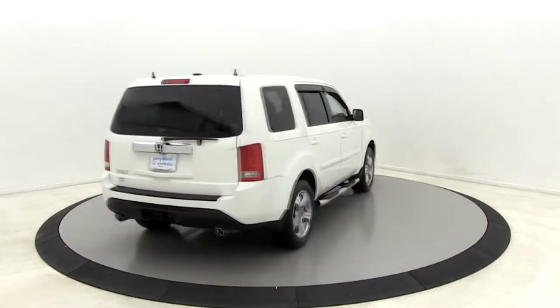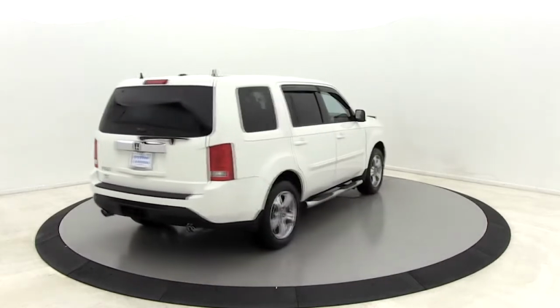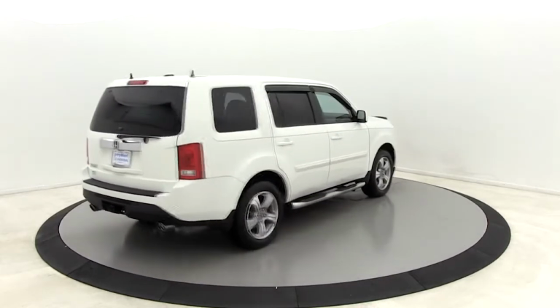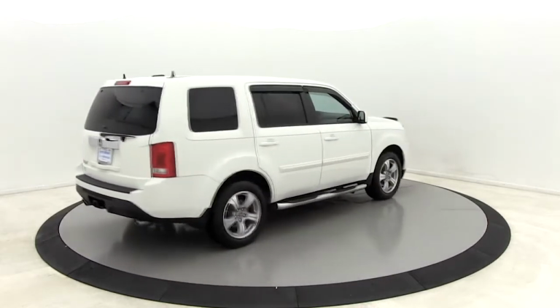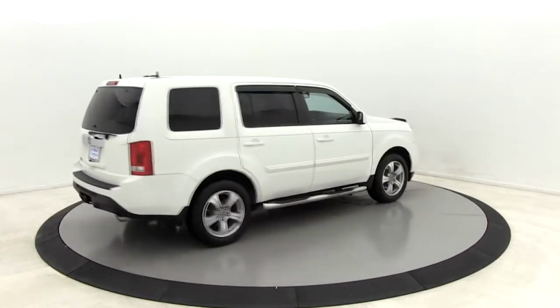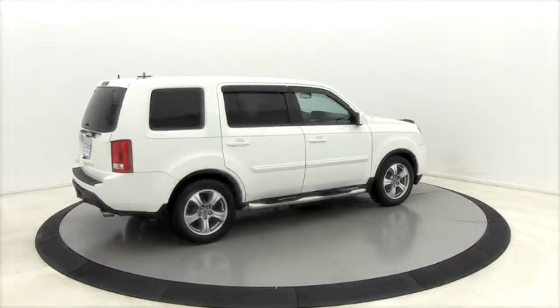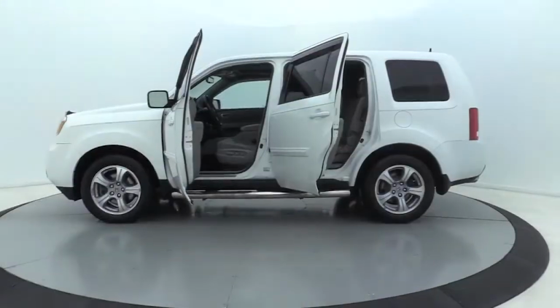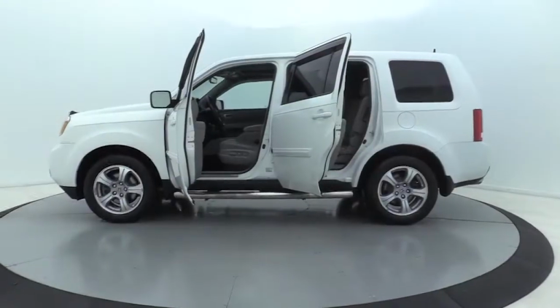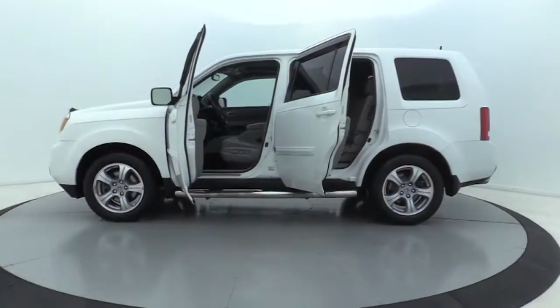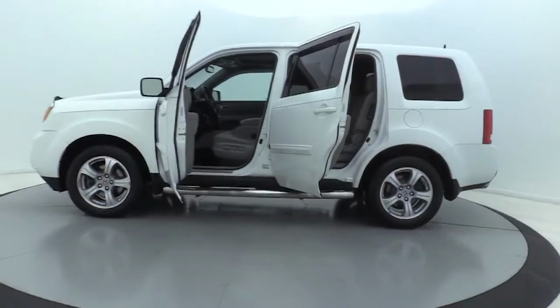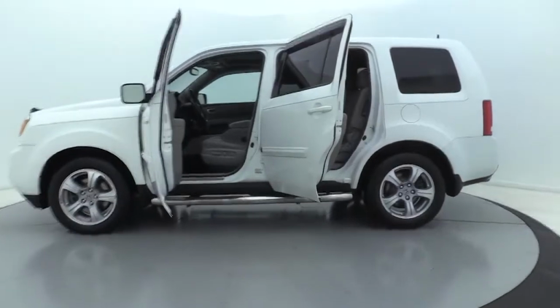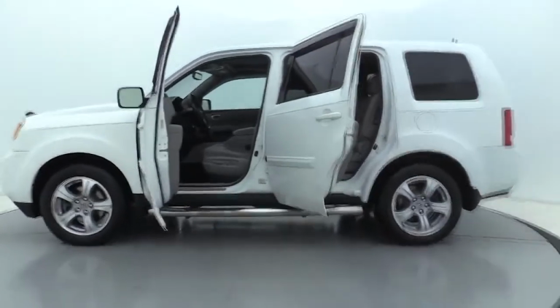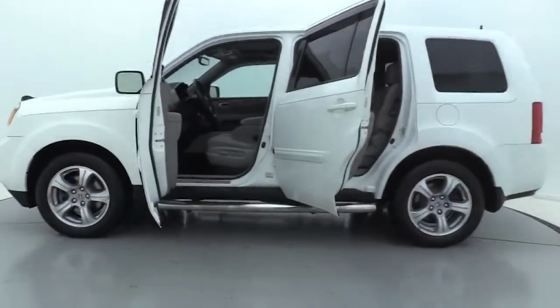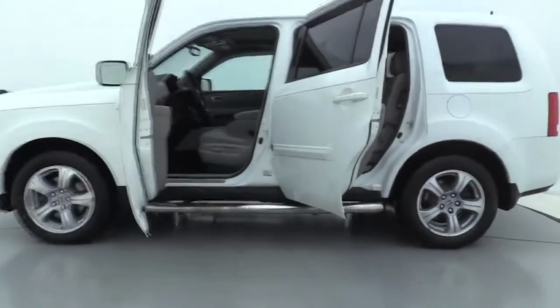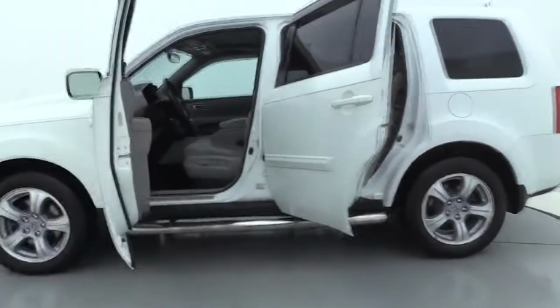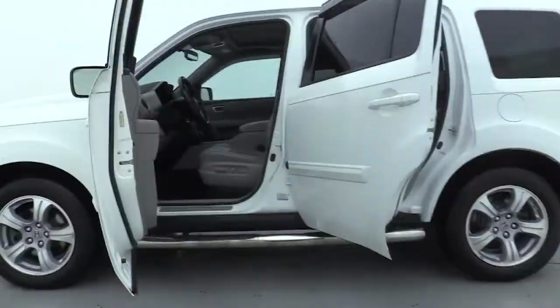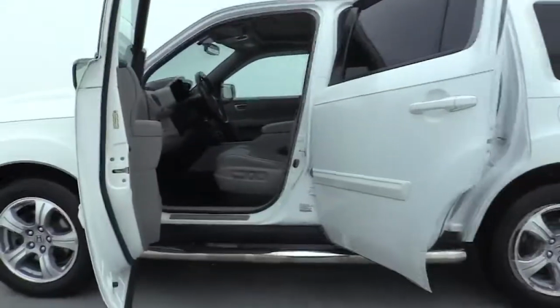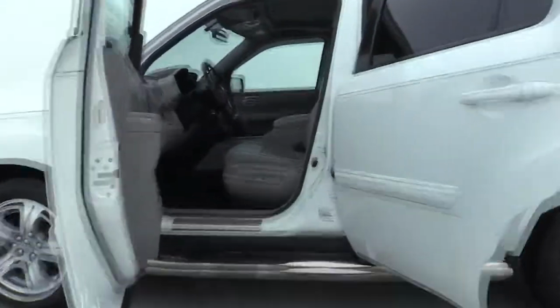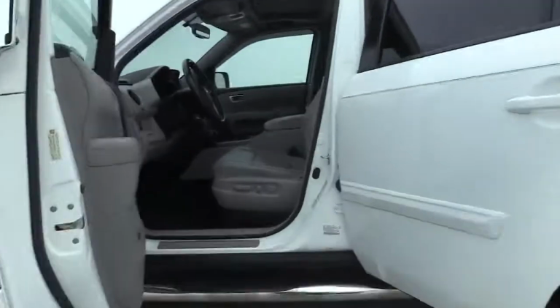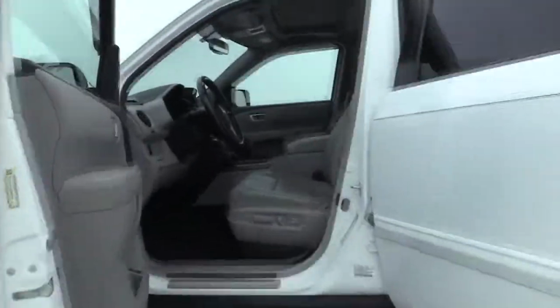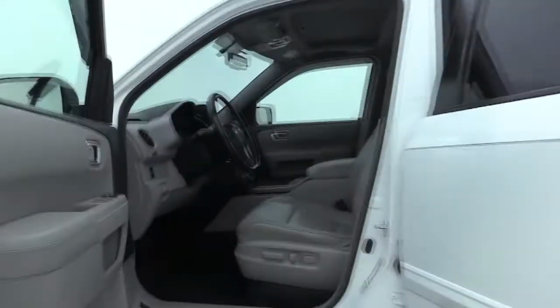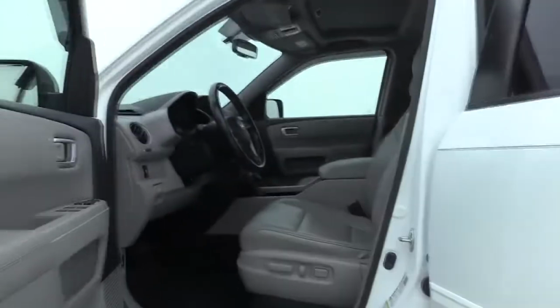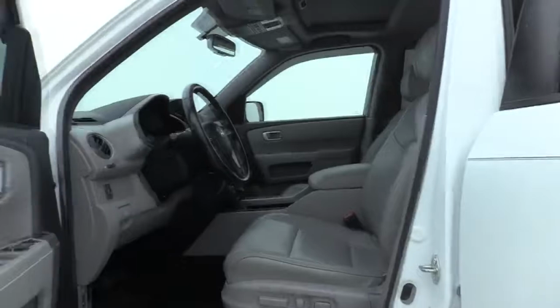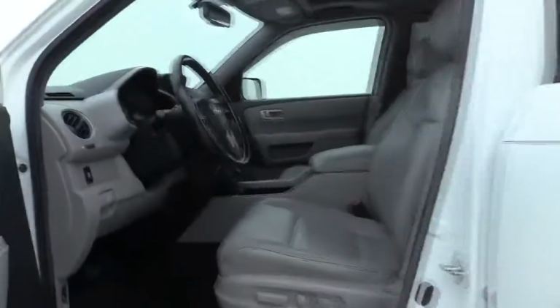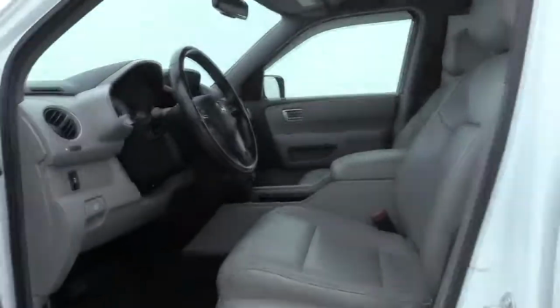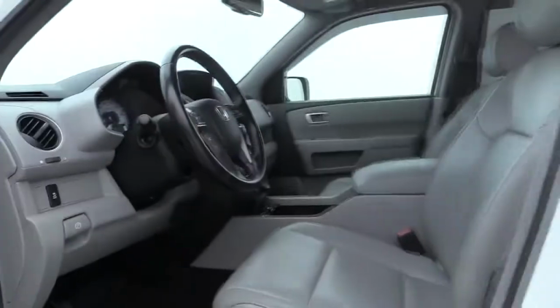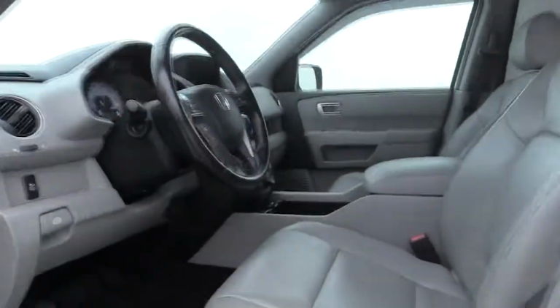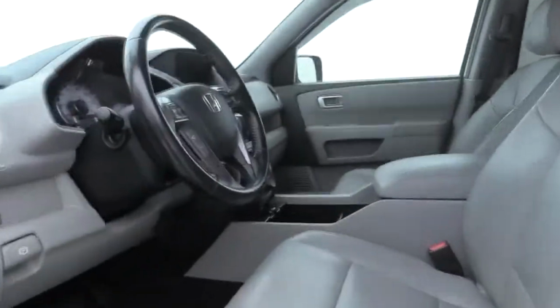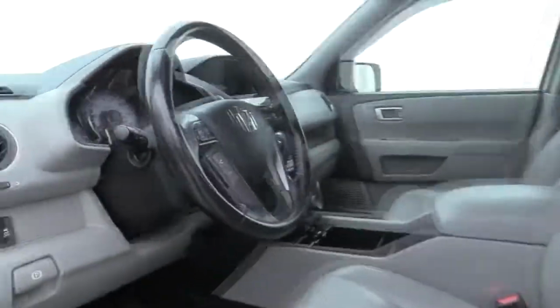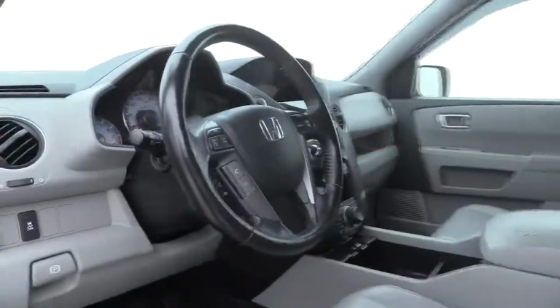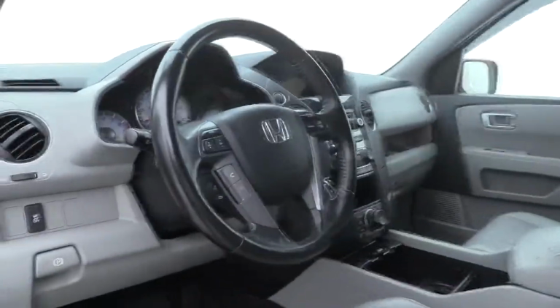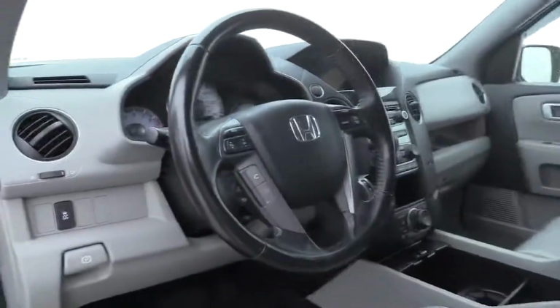Navigation system. Power passenger seat. Traction control. Dual airbags. Power steering. Alloy wheels. Four-wheel disc brakes. CD player. Electronic stability control. Security system.